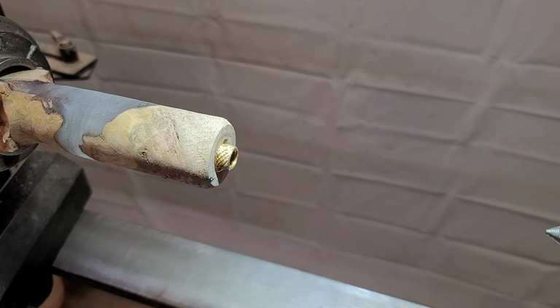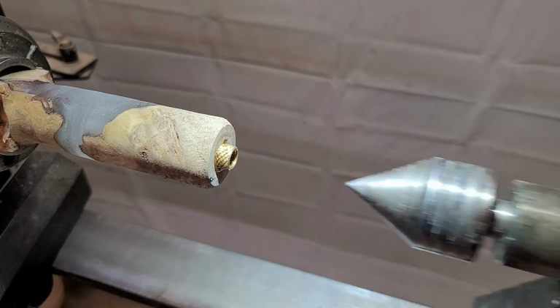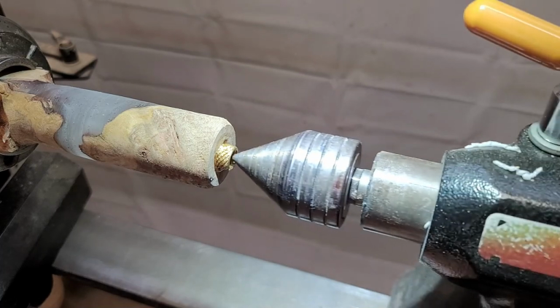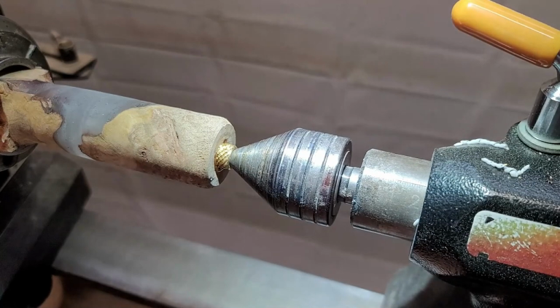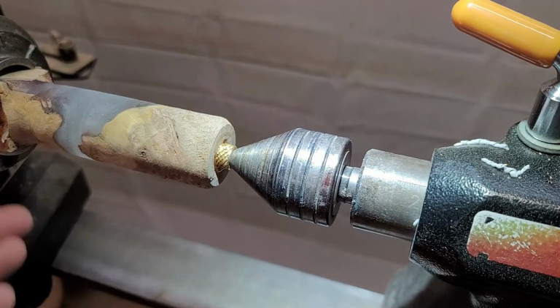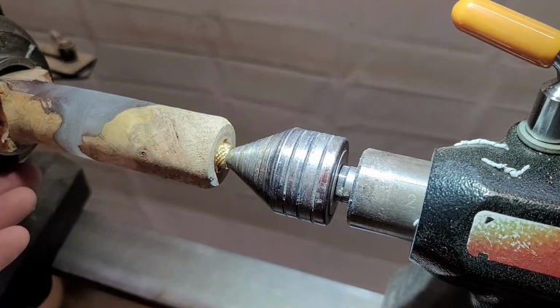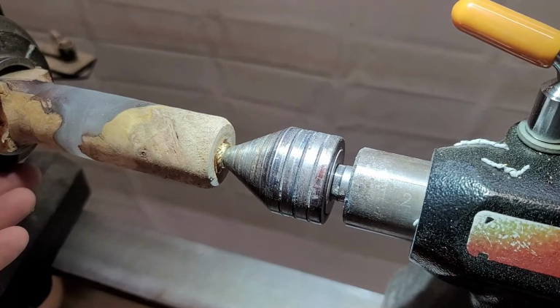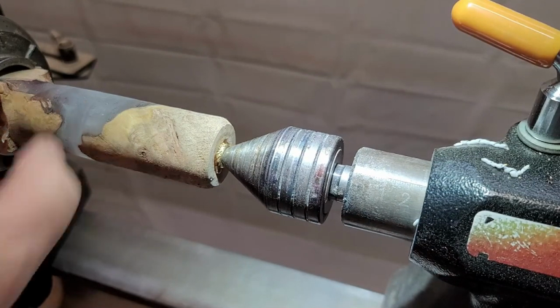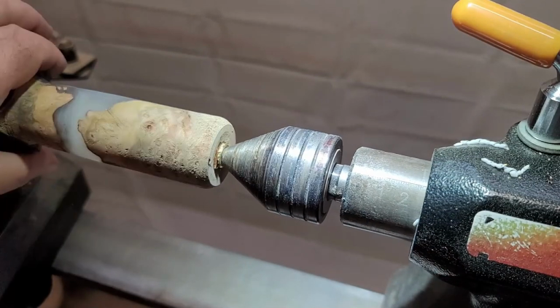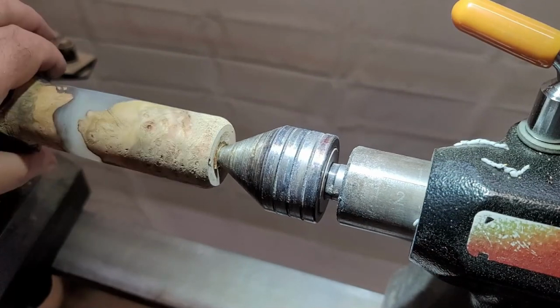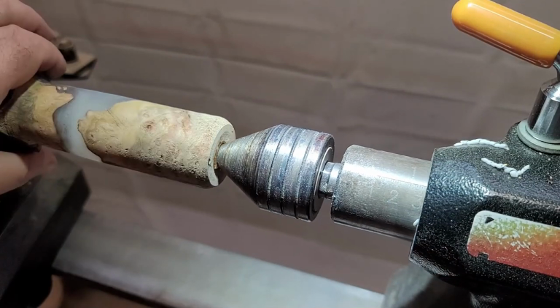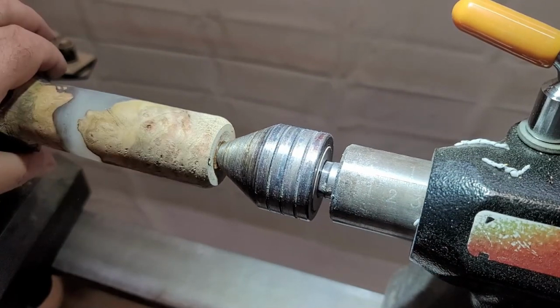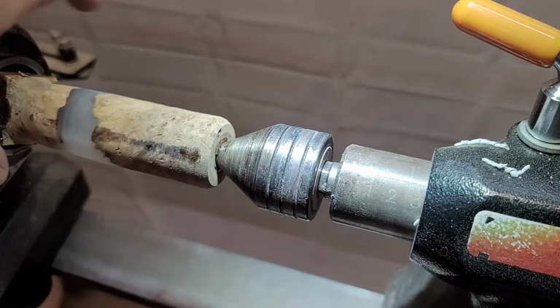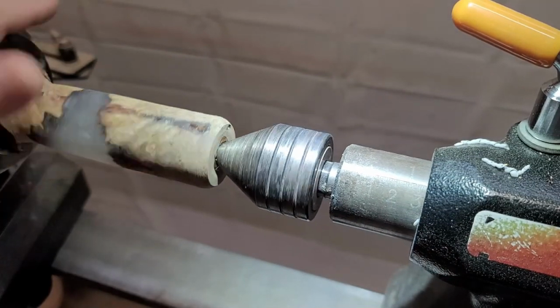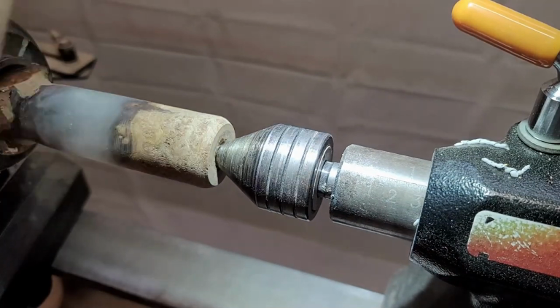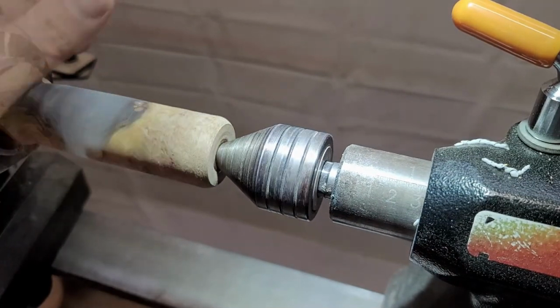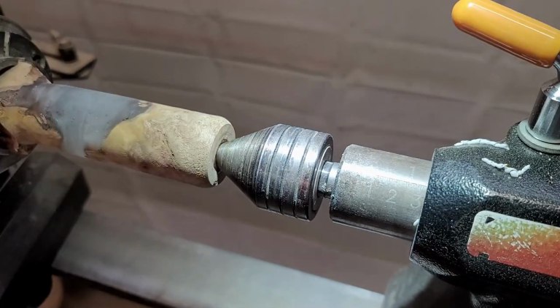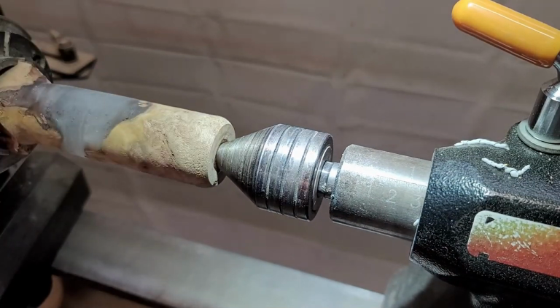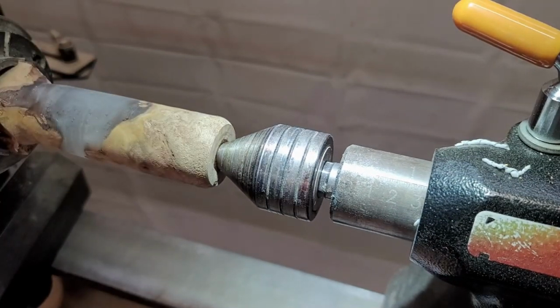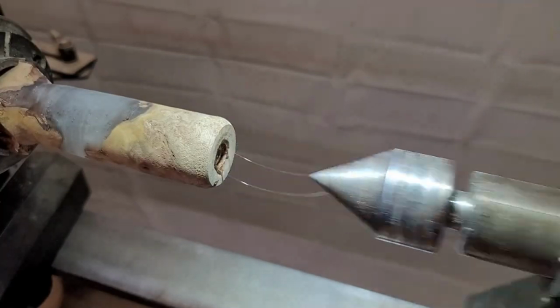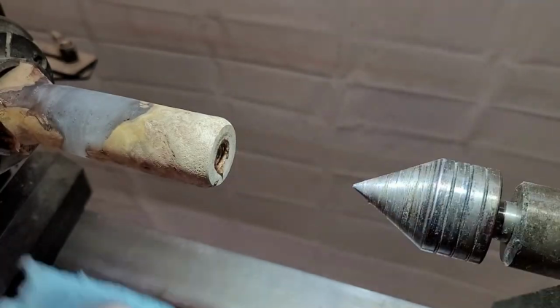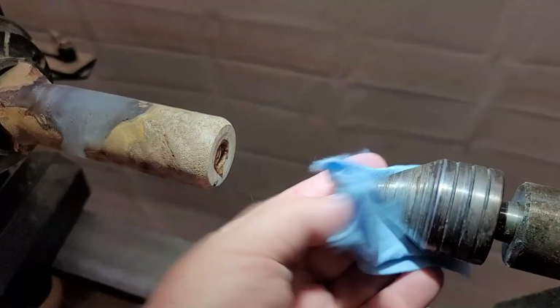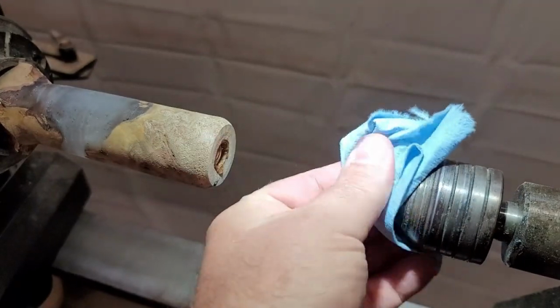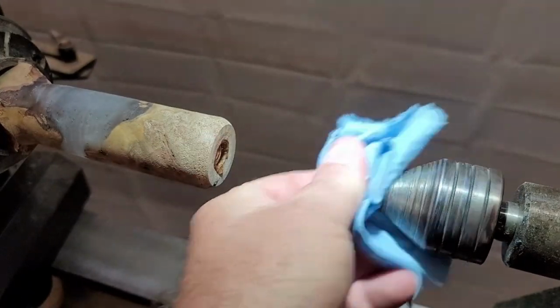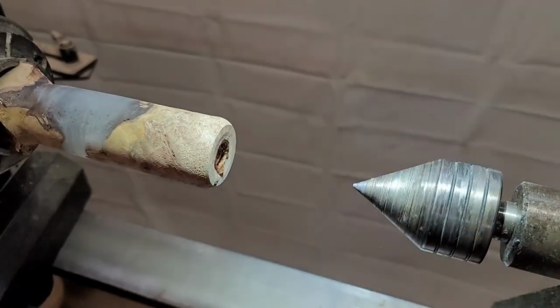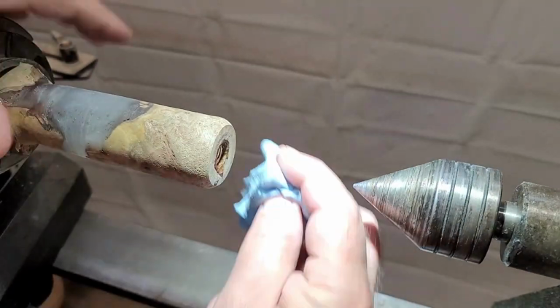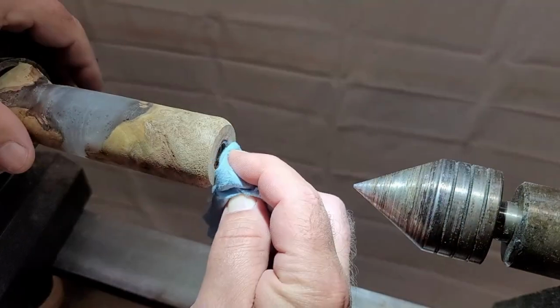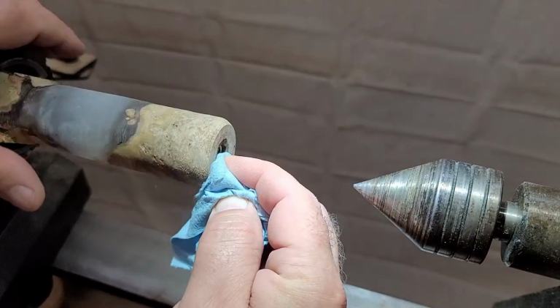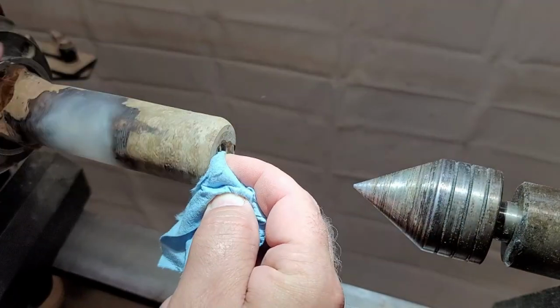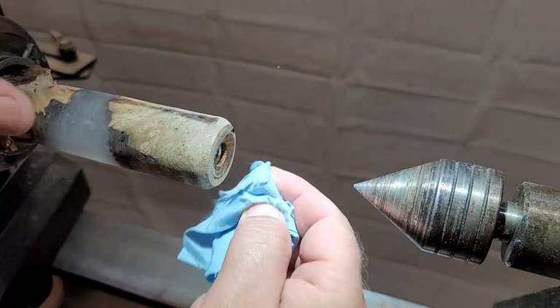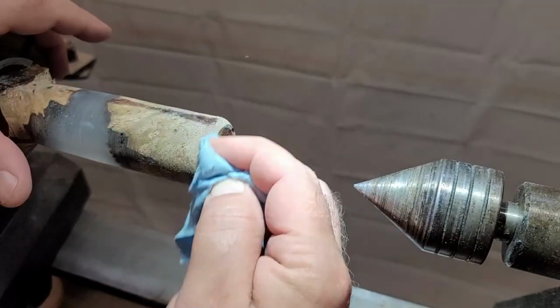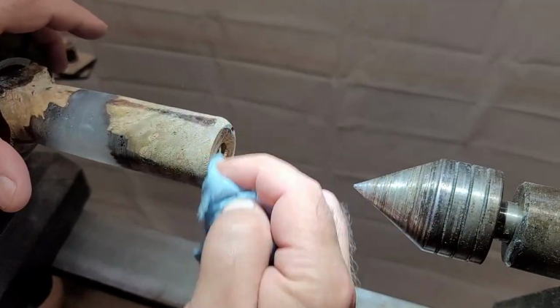Another trick I picked up over the years is to use the tail stock to press that insert in — just make sure it seats cleanly and goes in perfectly even.